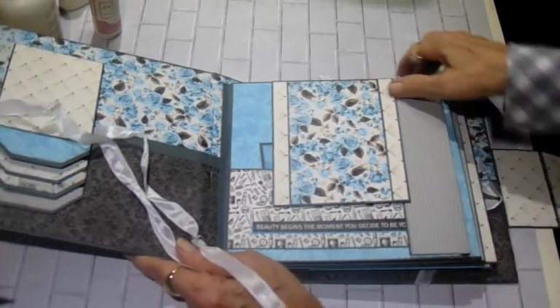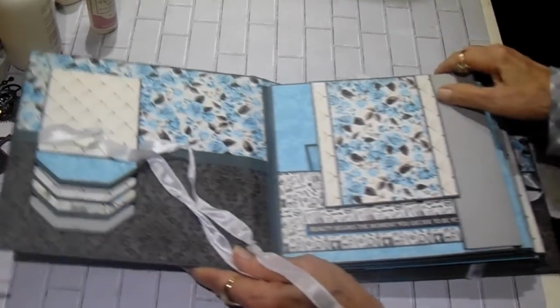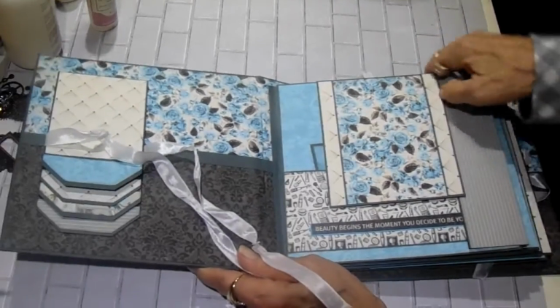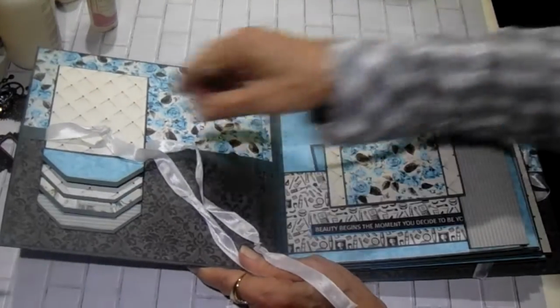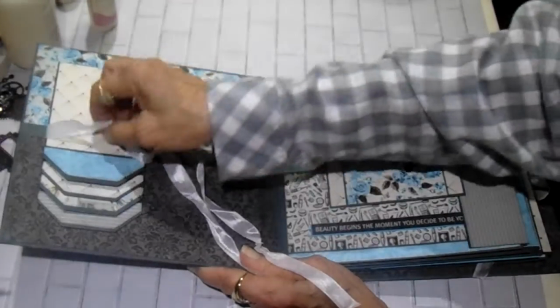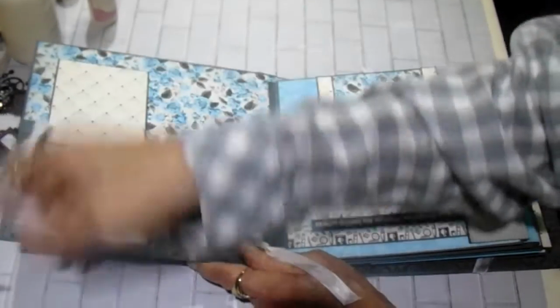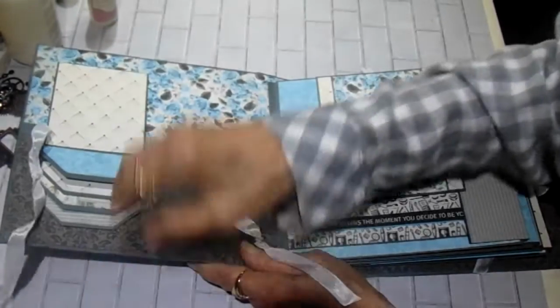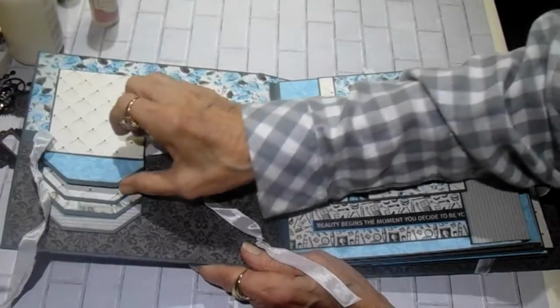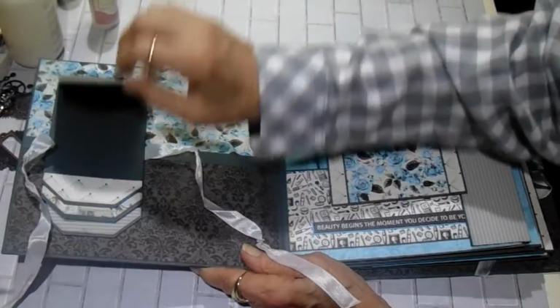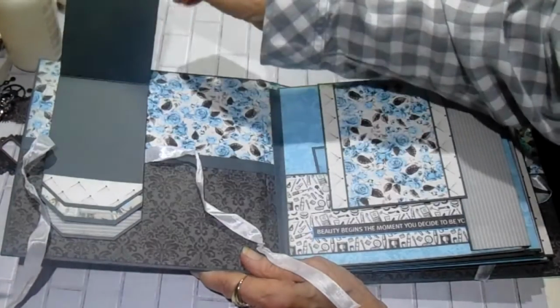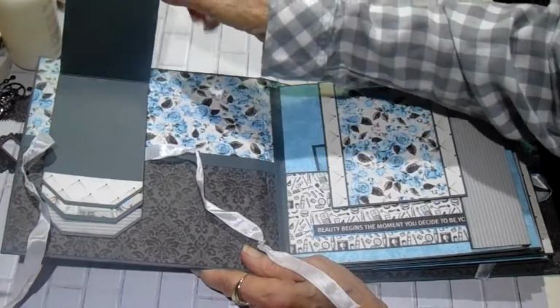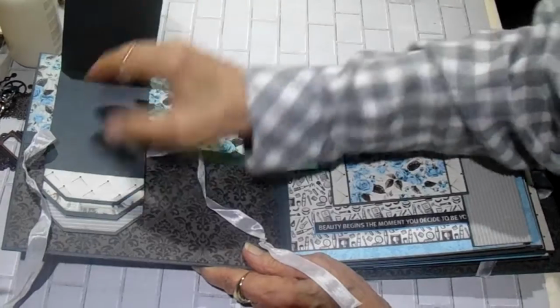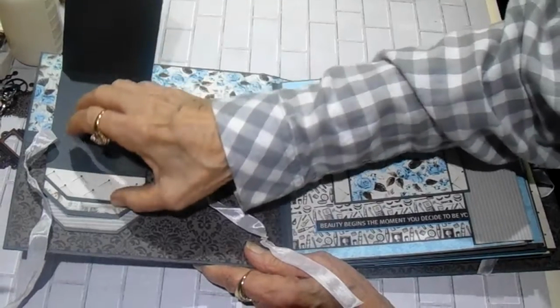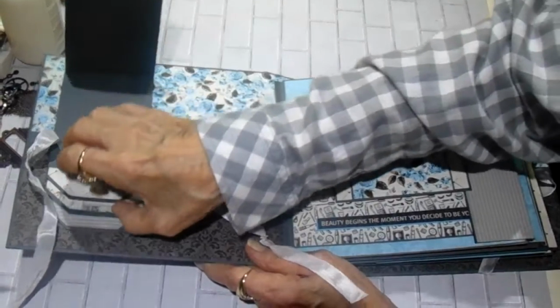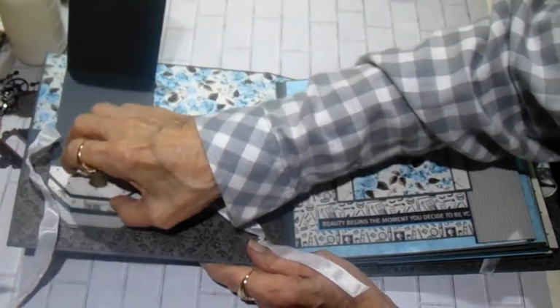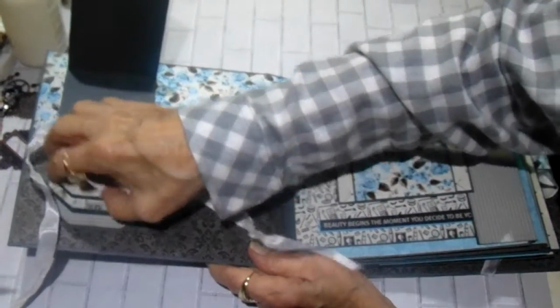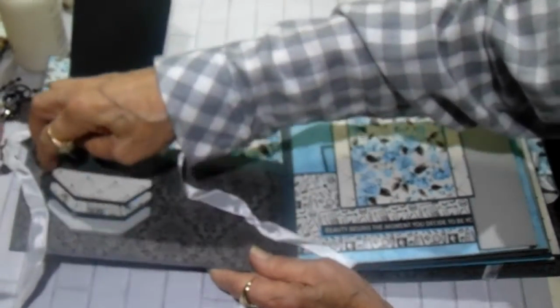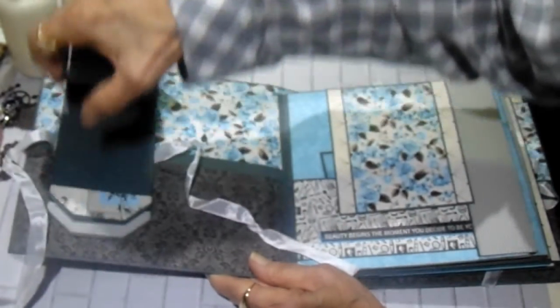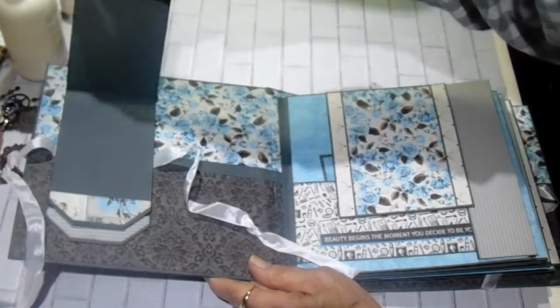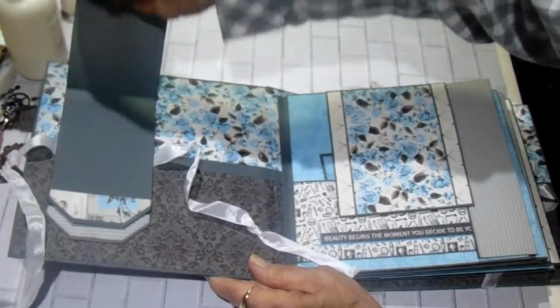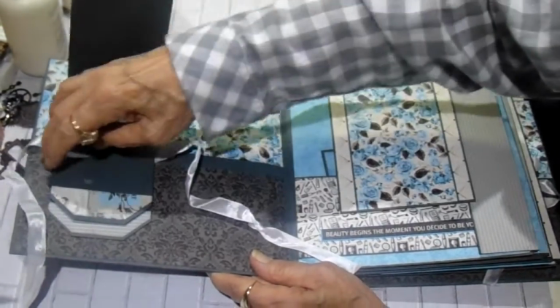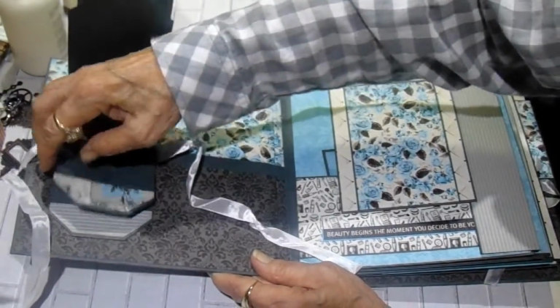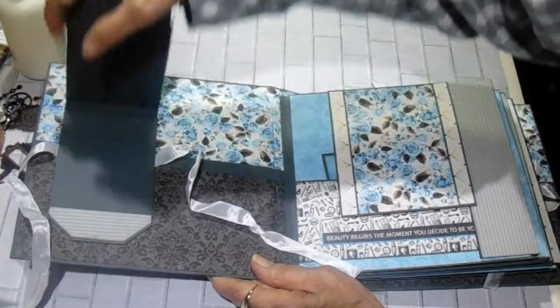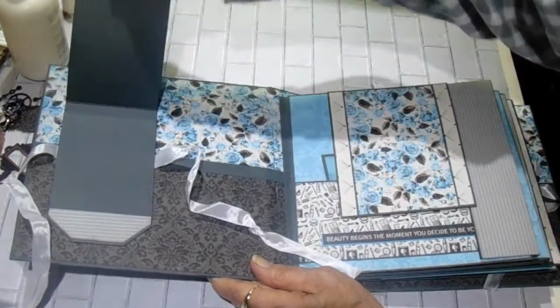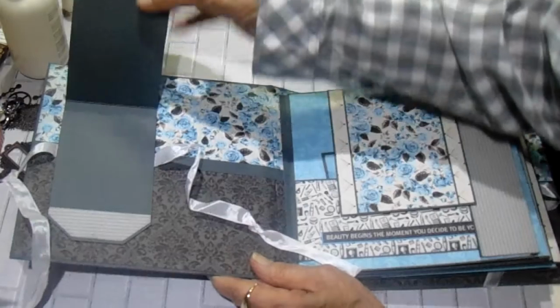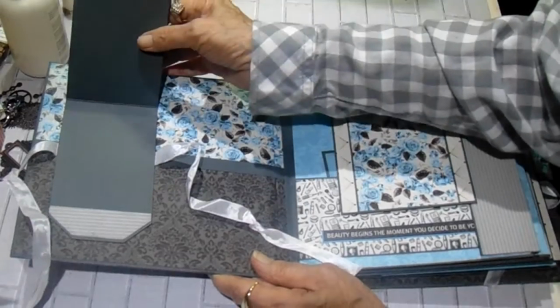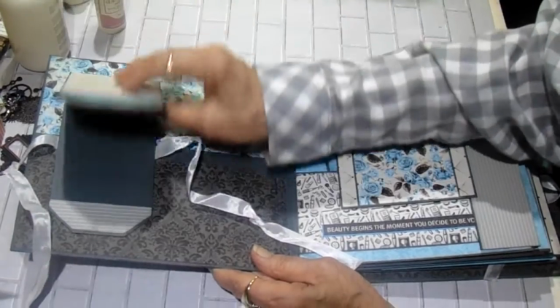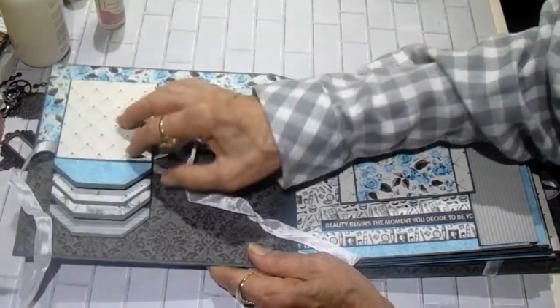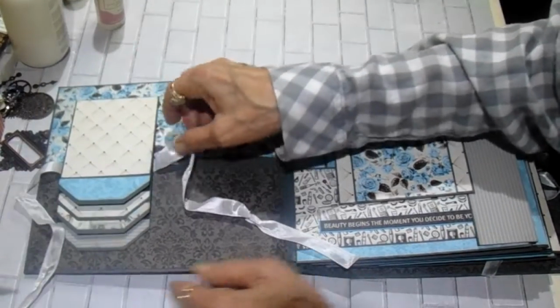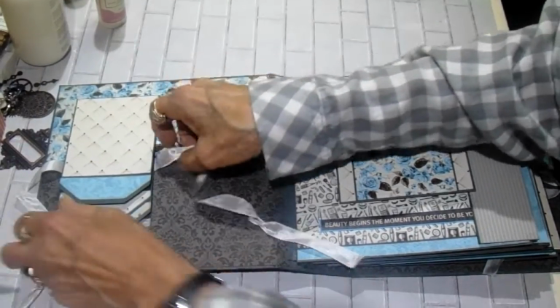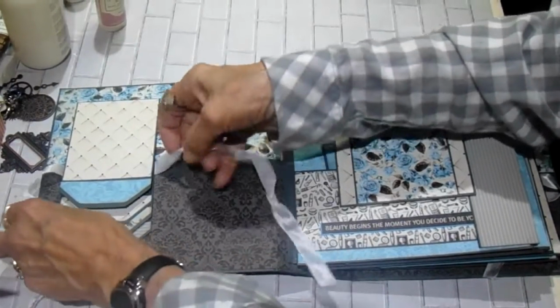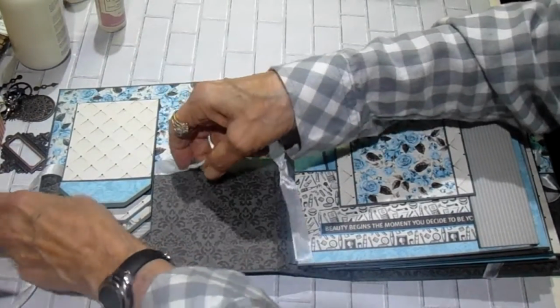Let me move it over just a little bit so you can see better. And it has four little picture spots, and I just left them plain inside so that they can add photos and journal.